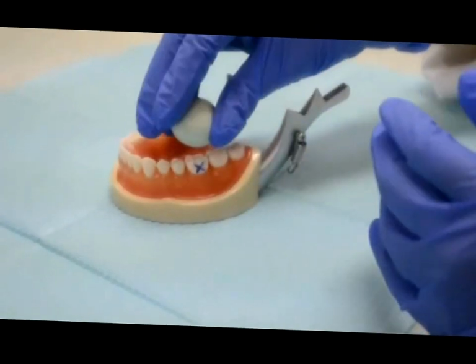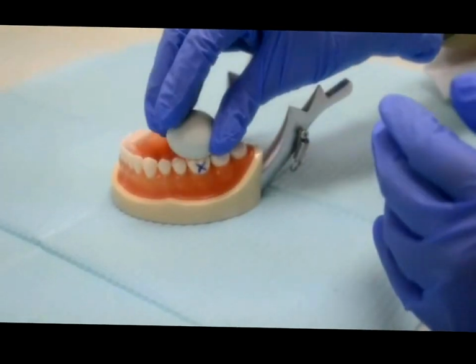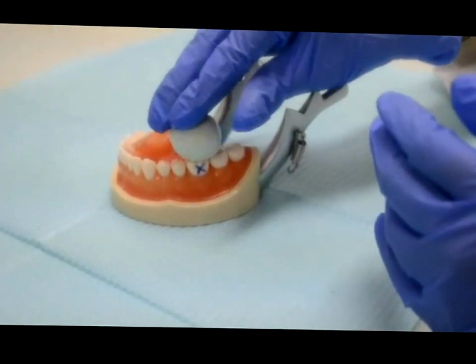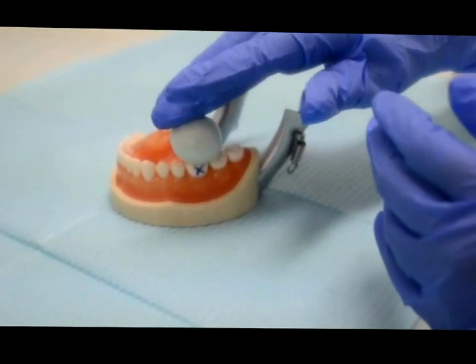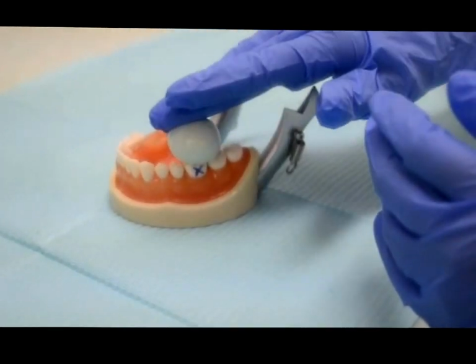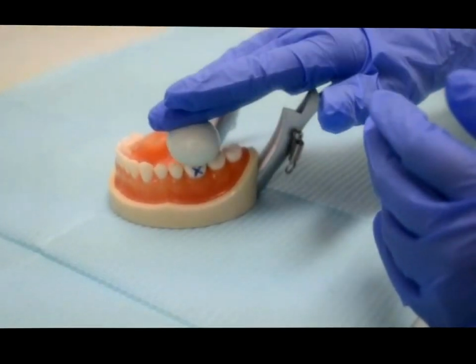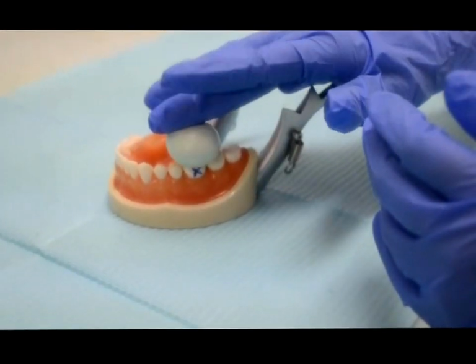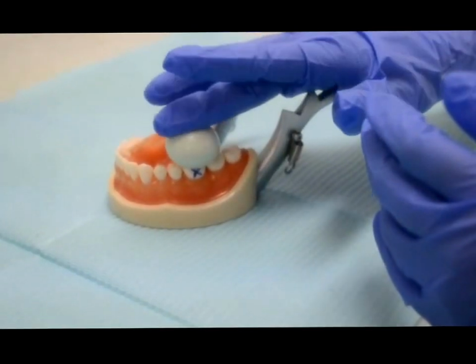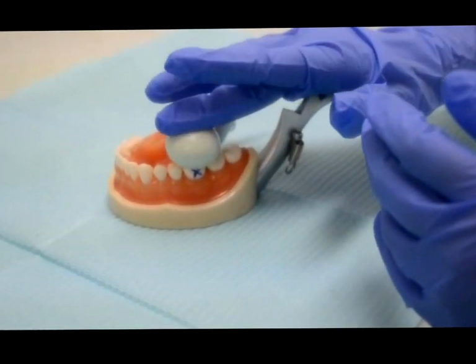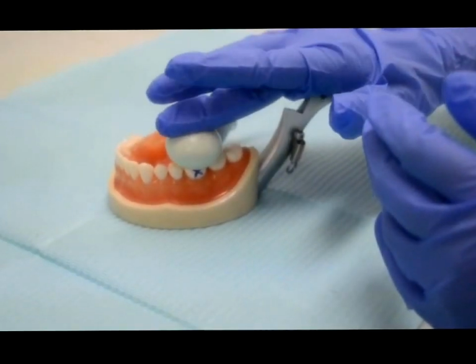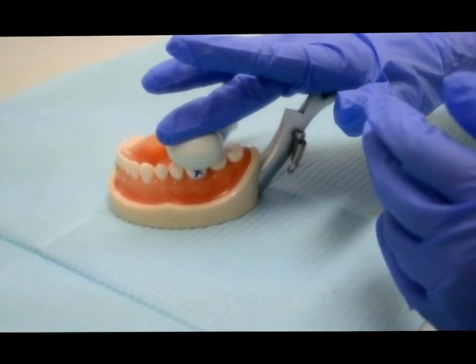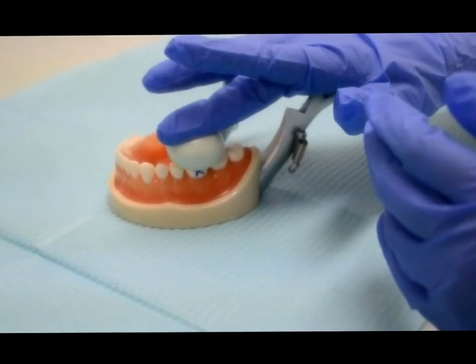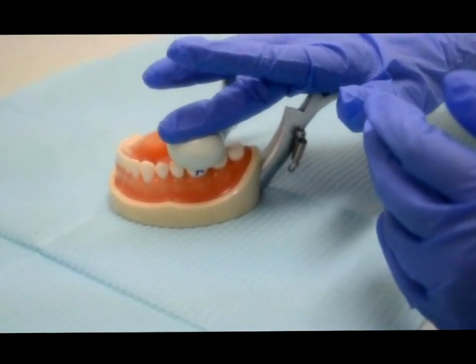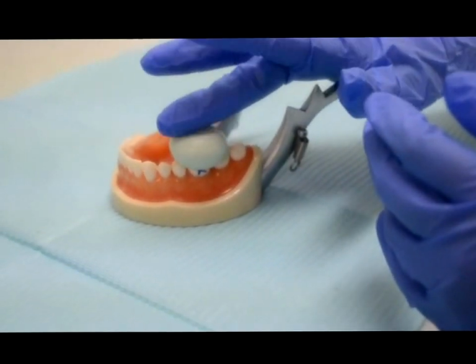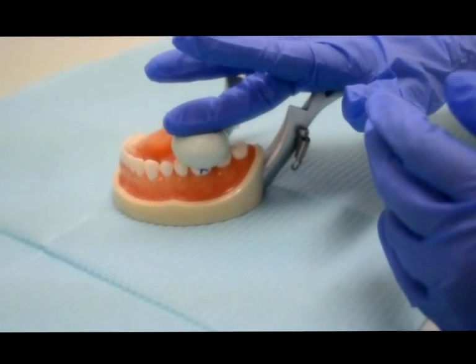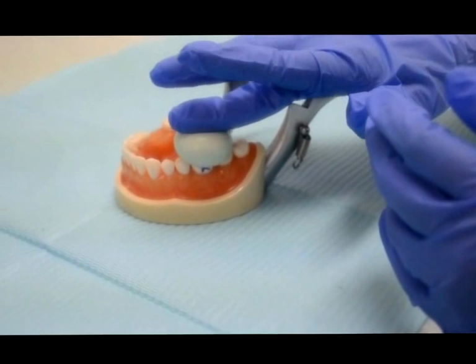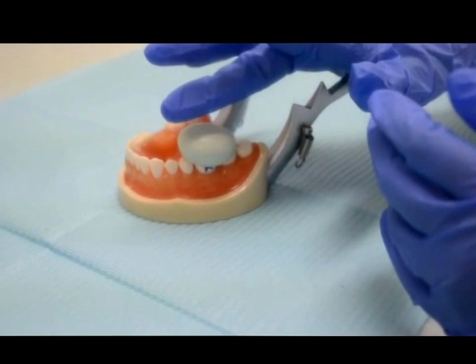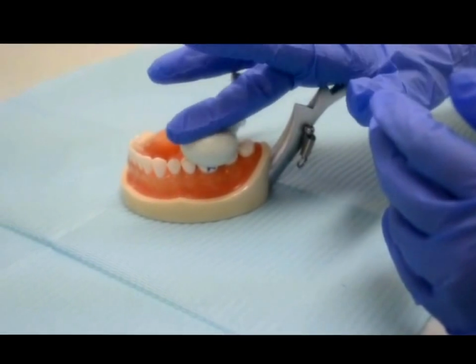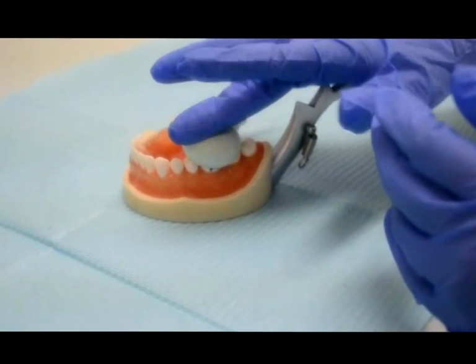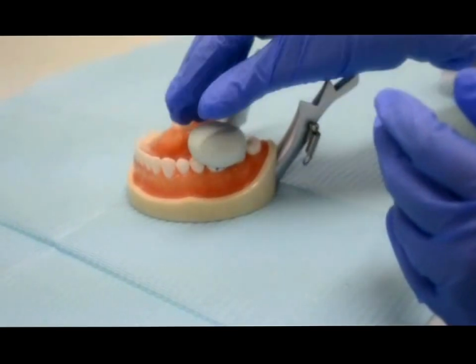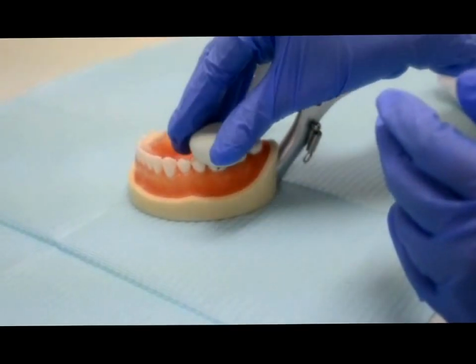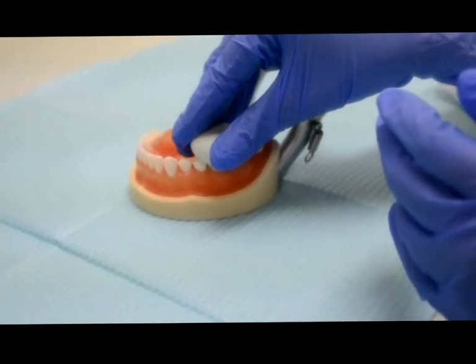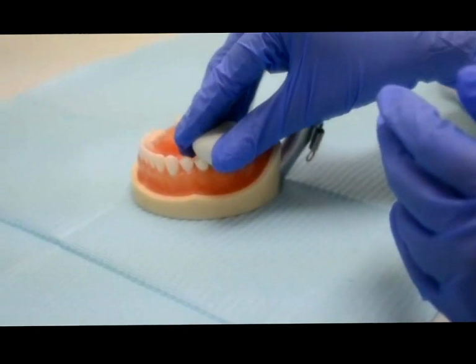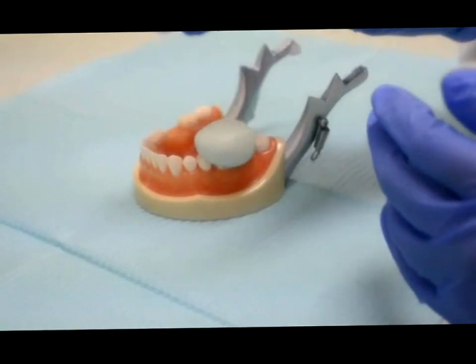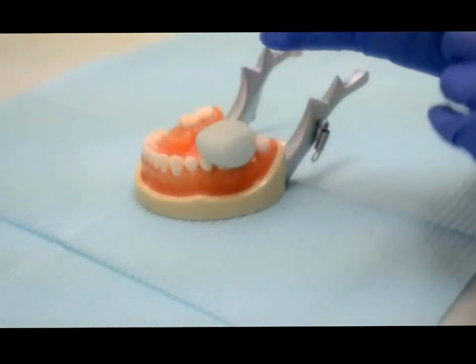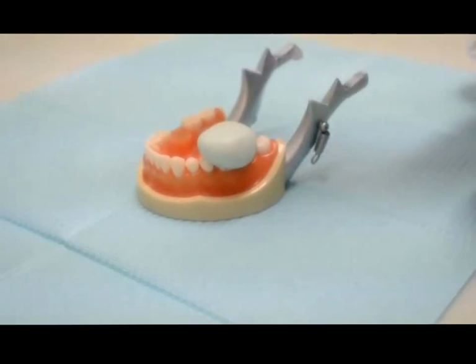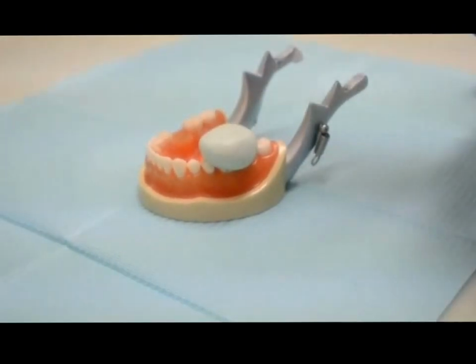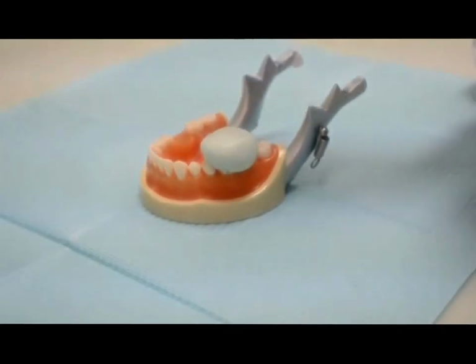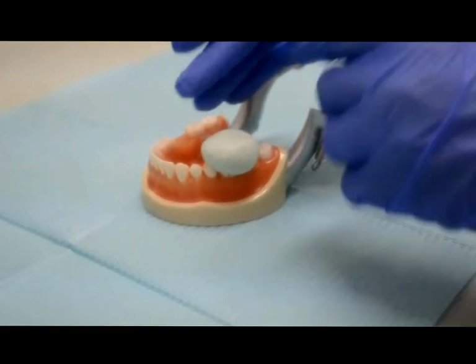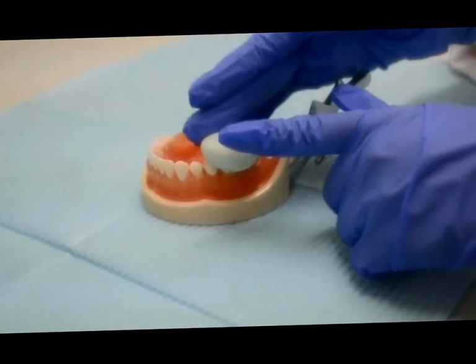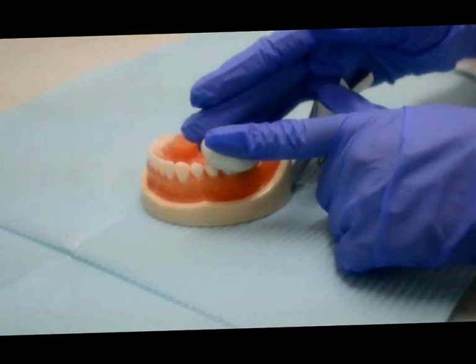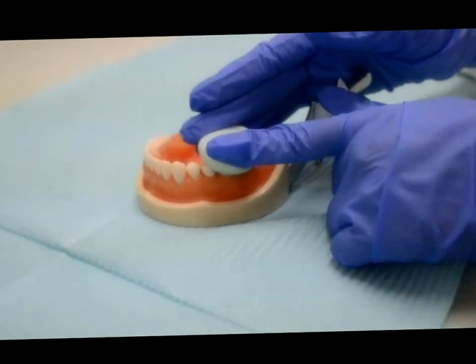With gentle pressure, apply the putty on the unprepared teeth and extend at least one tooth on either side.